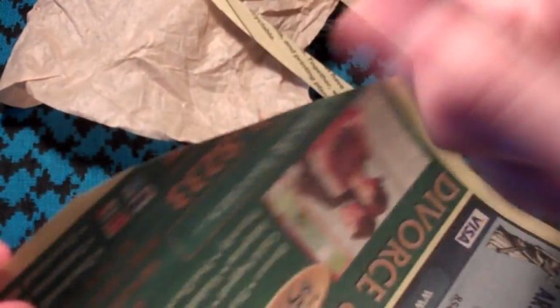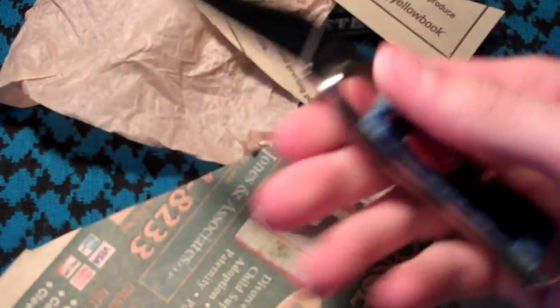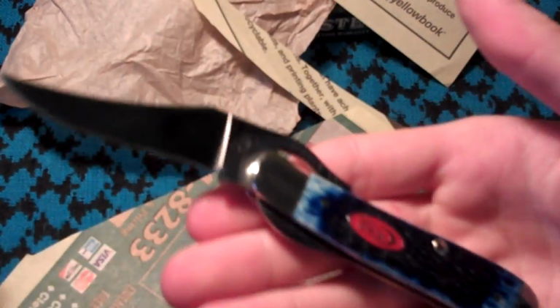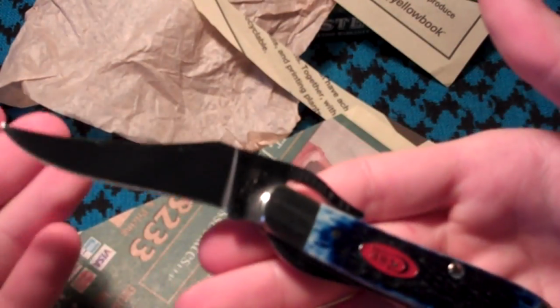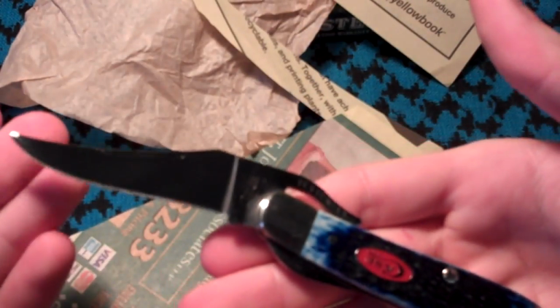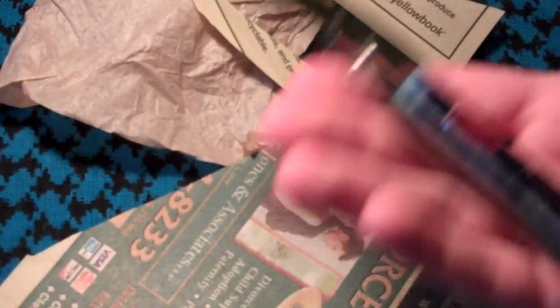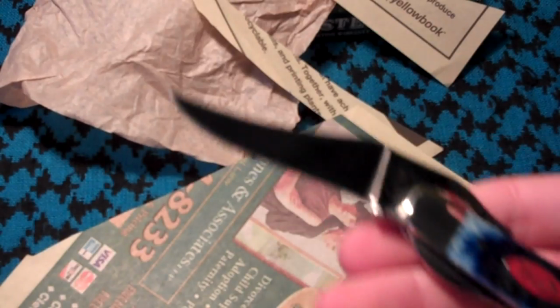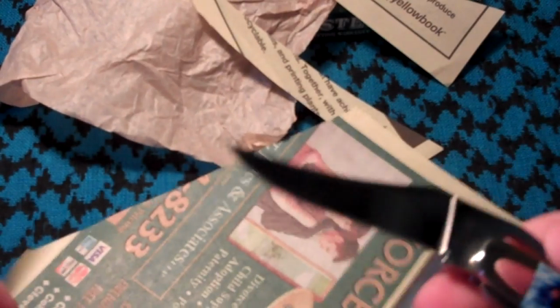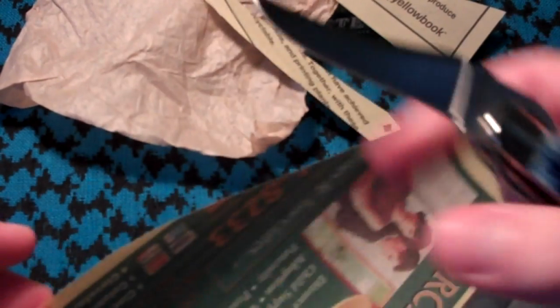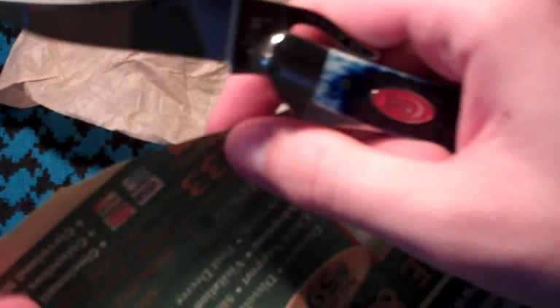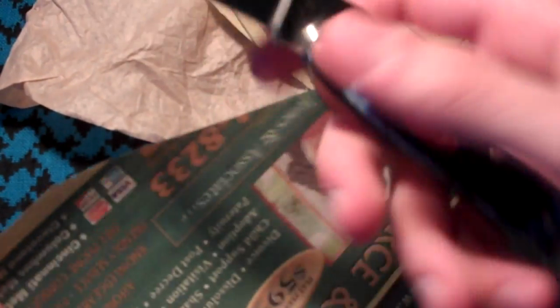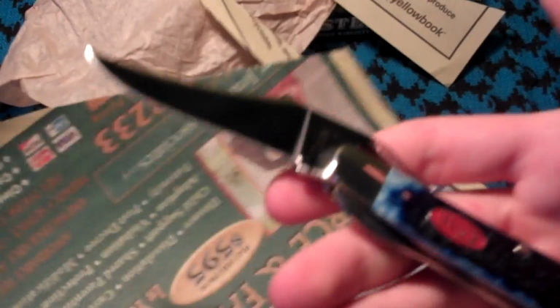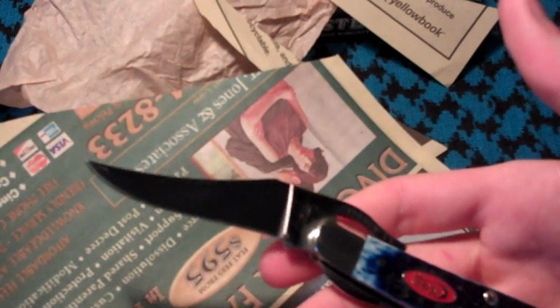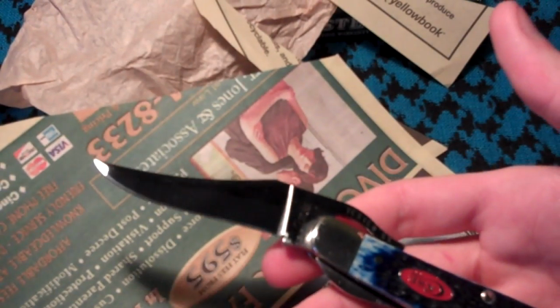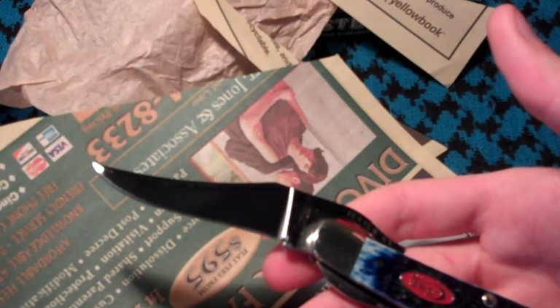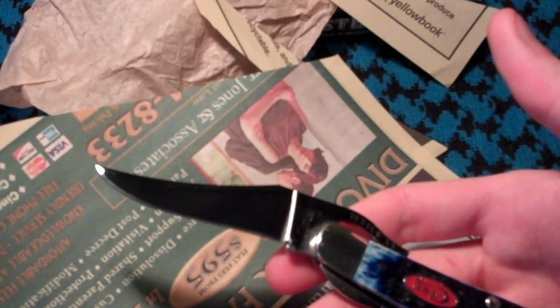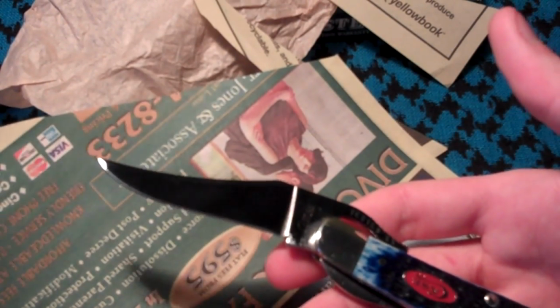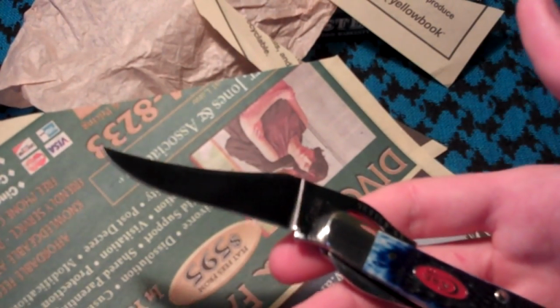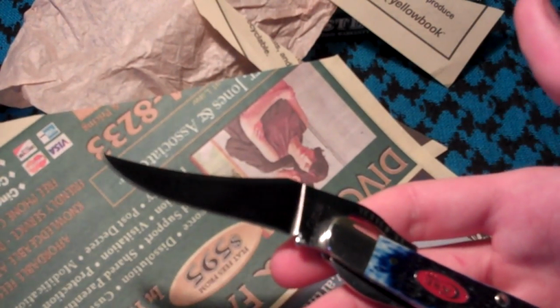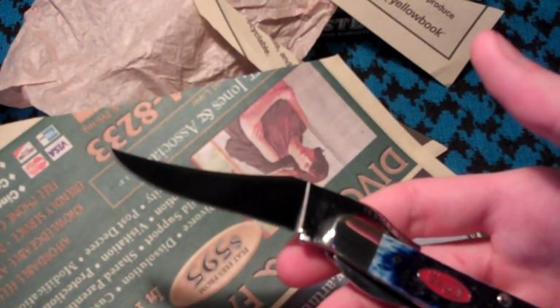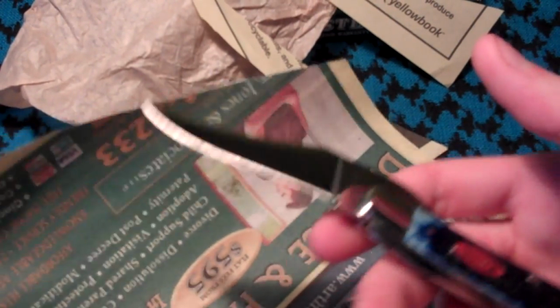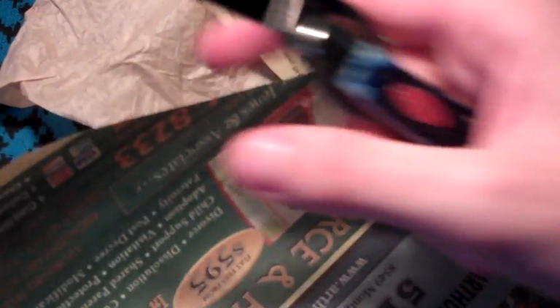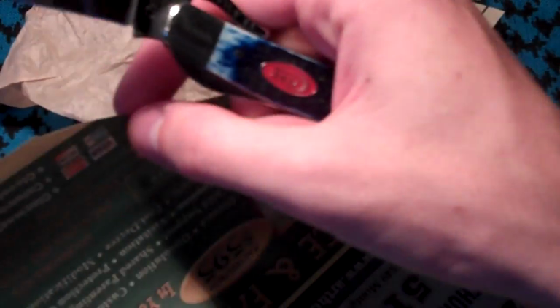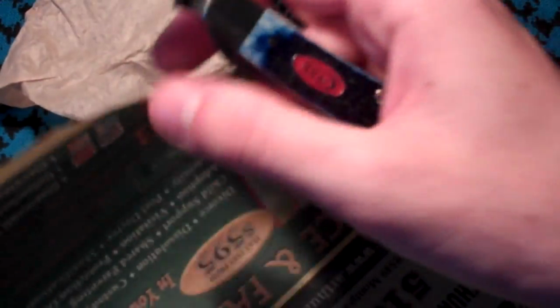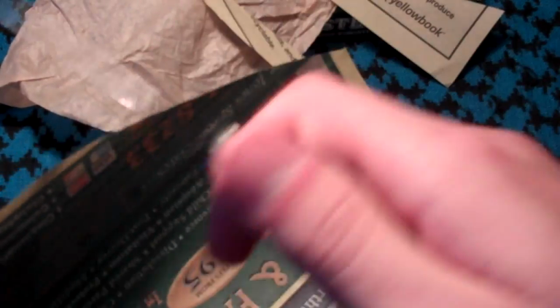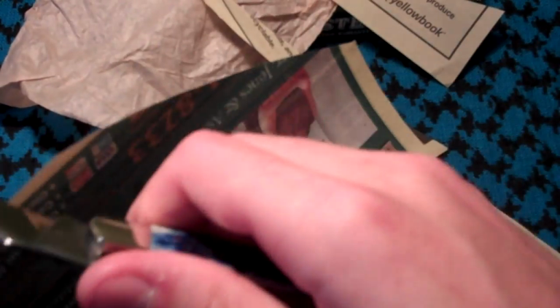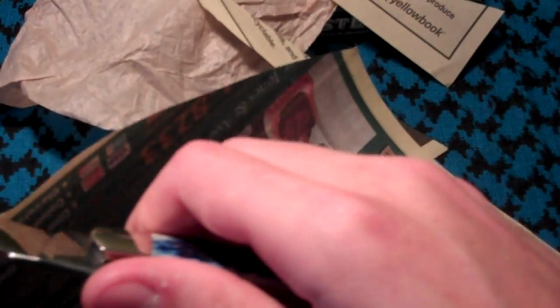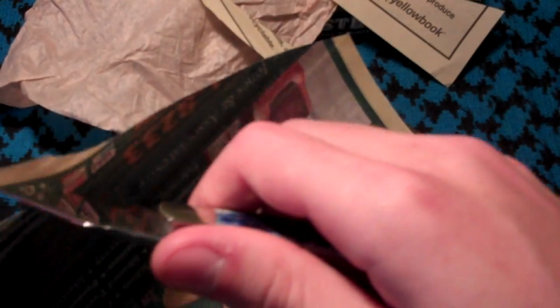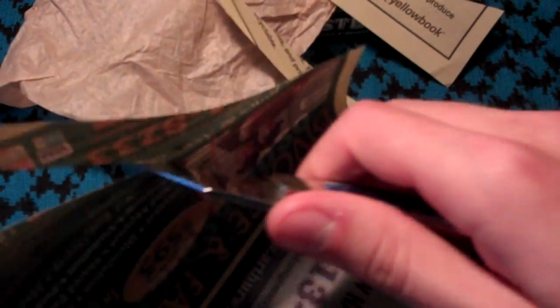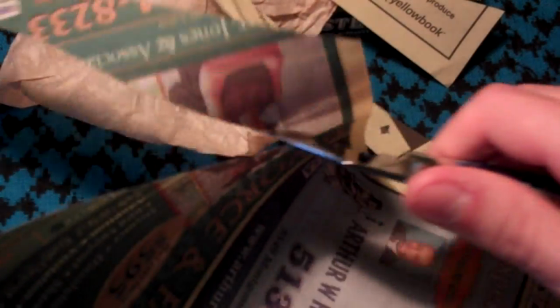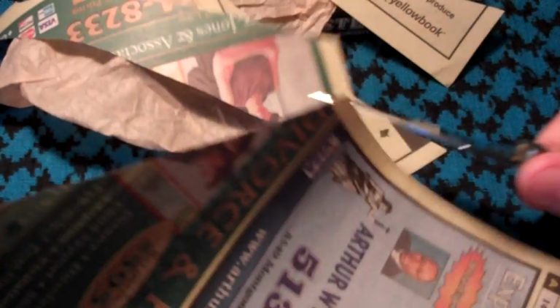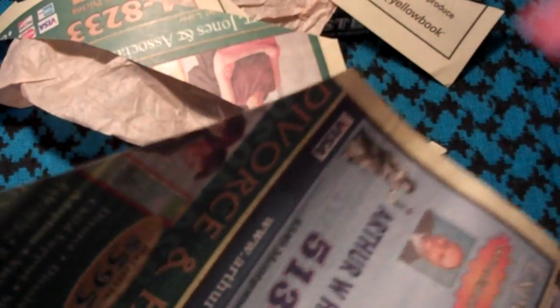I did strop this a couple times before, and I think I used my ceramic rod on it also. But it does come pretty sharp.